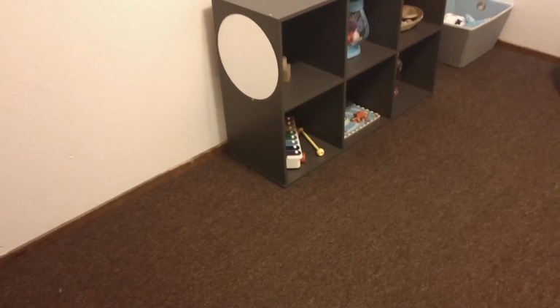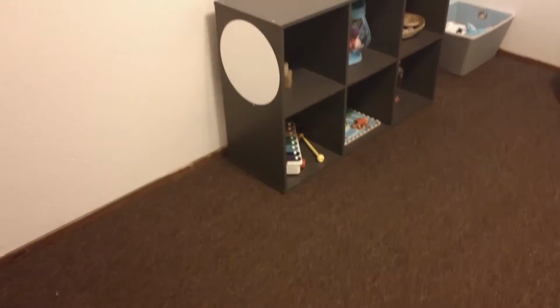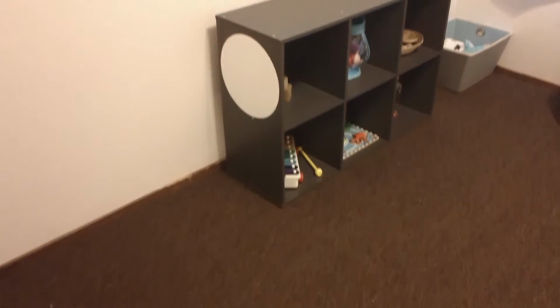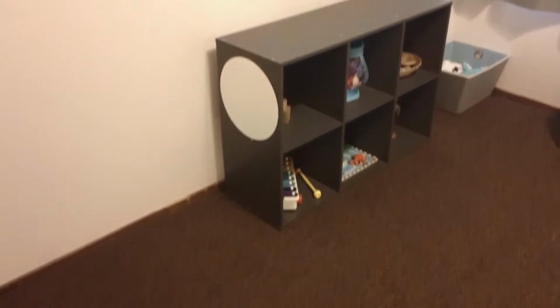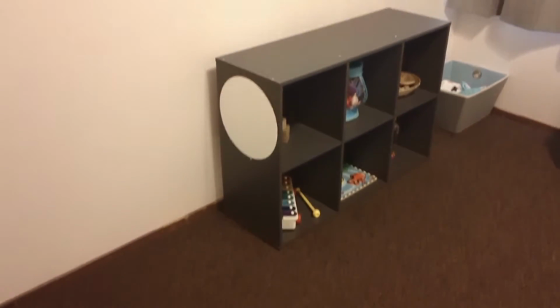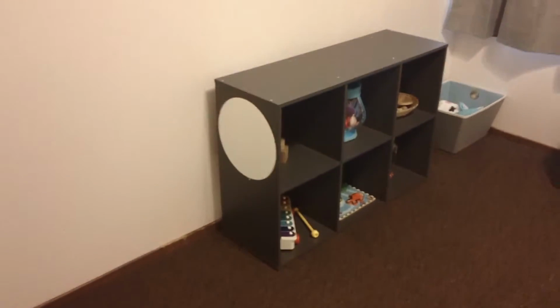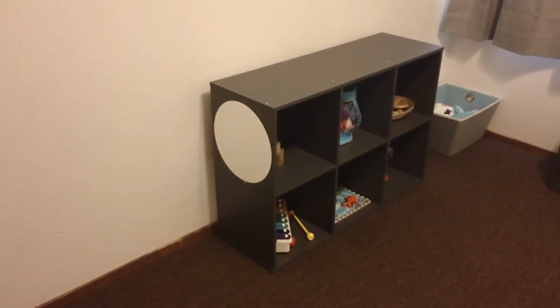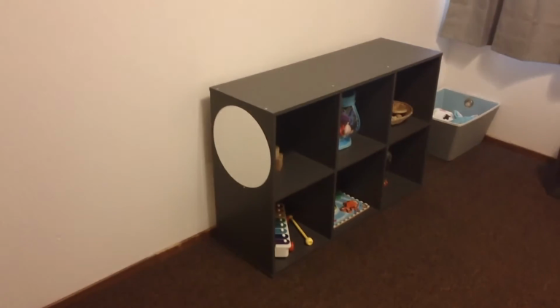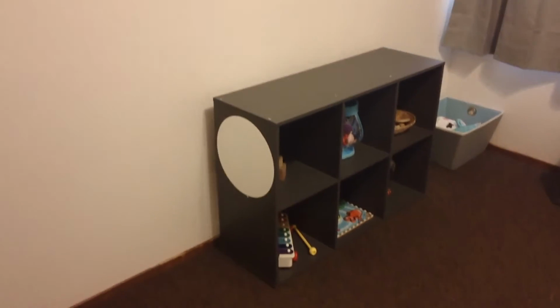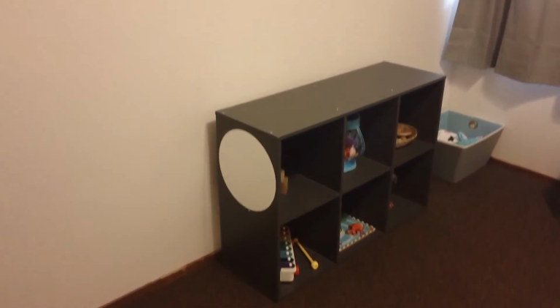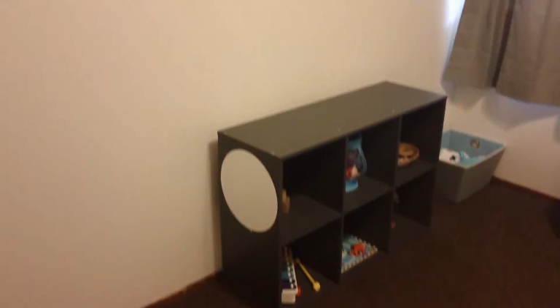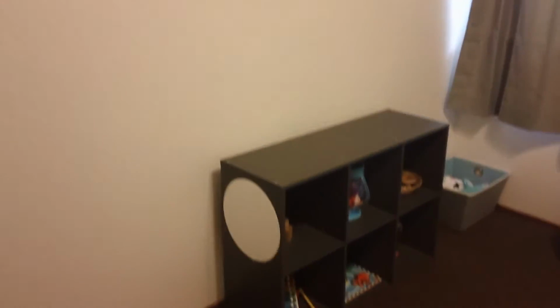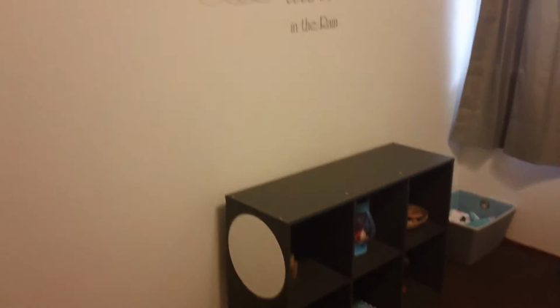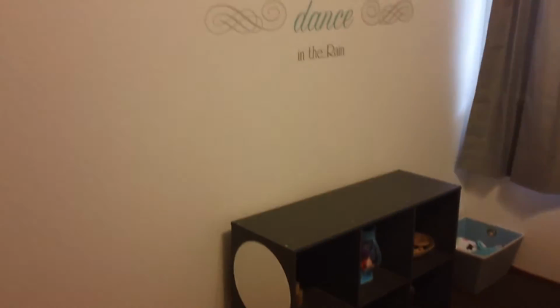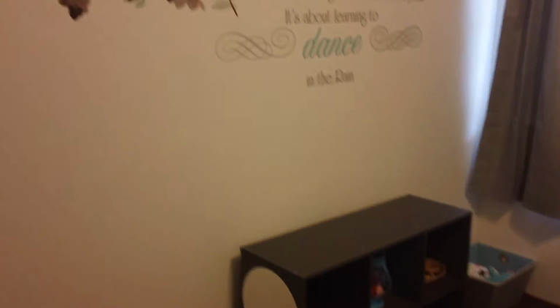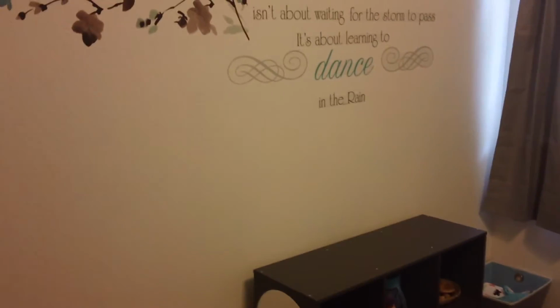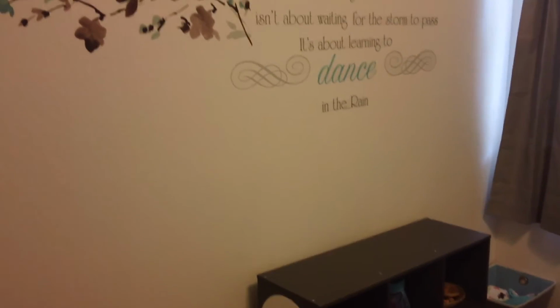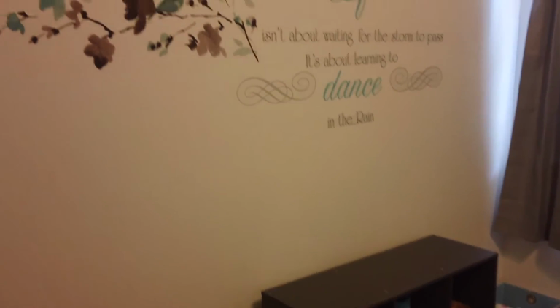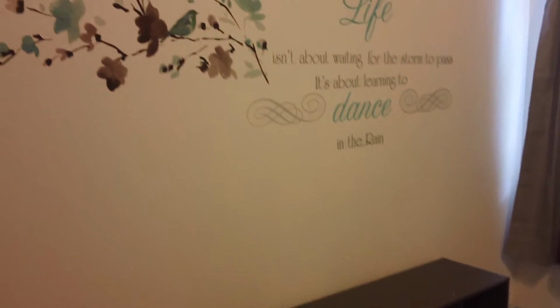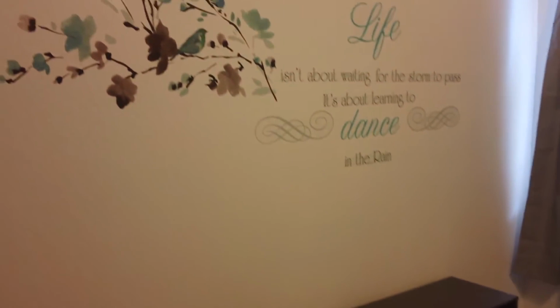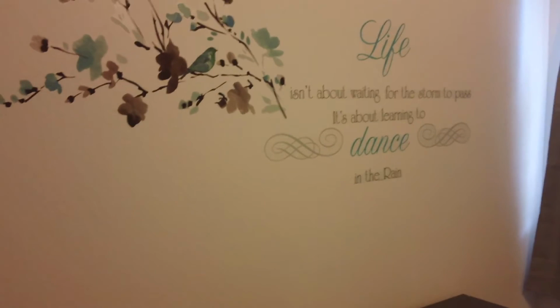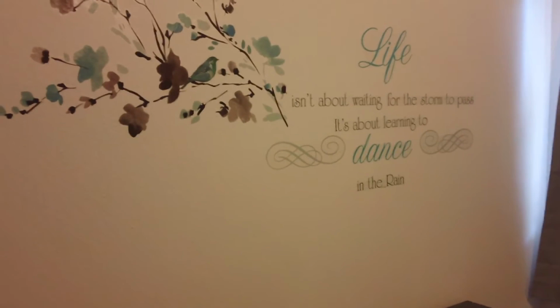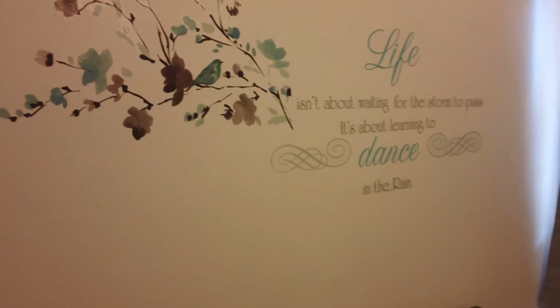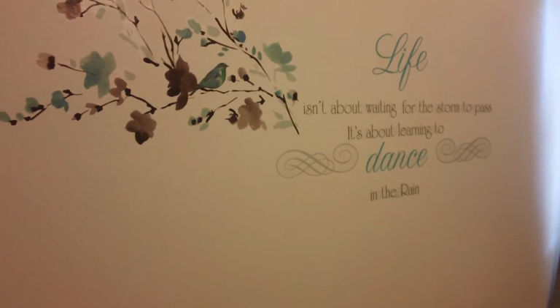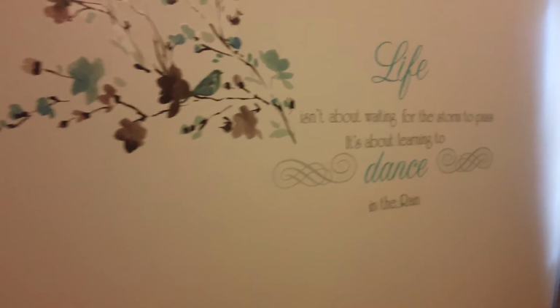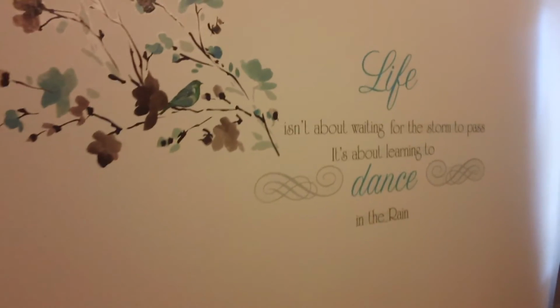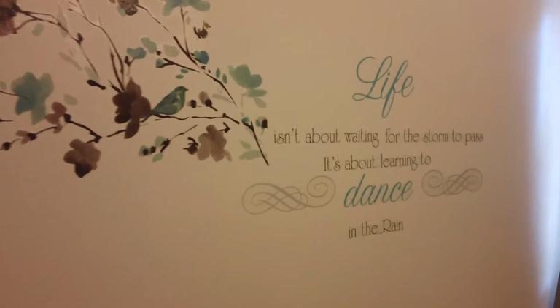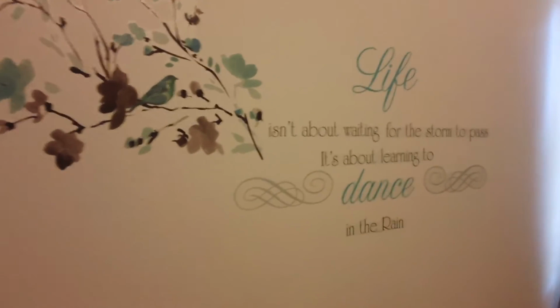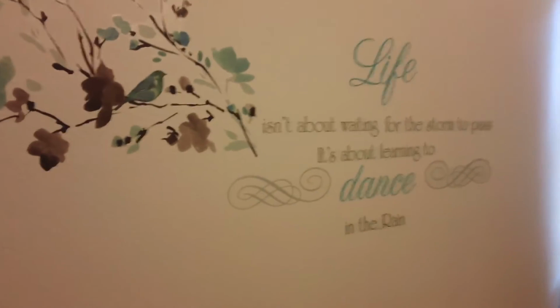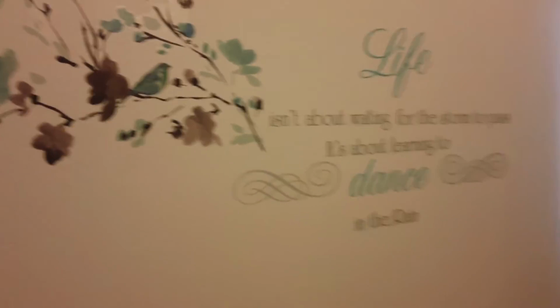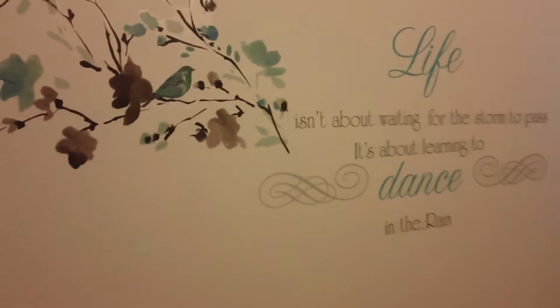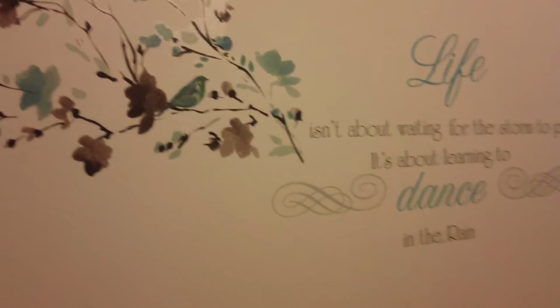Welcome to Madison's simple Montessori-inspired toddler bedroom. I'm so glad this is finally done.